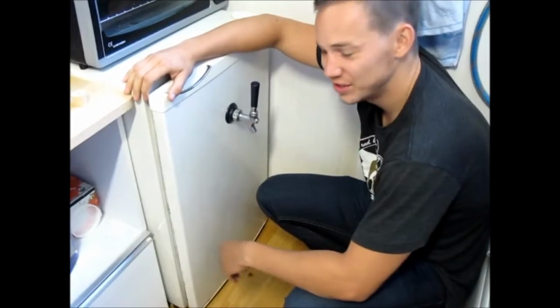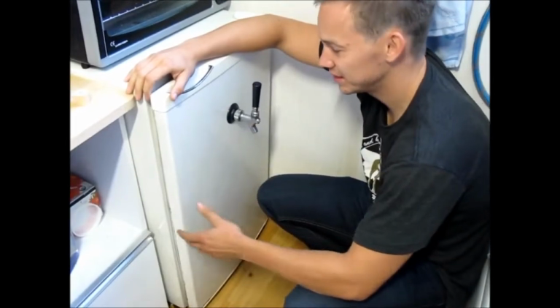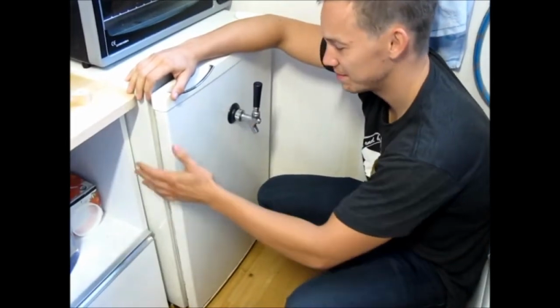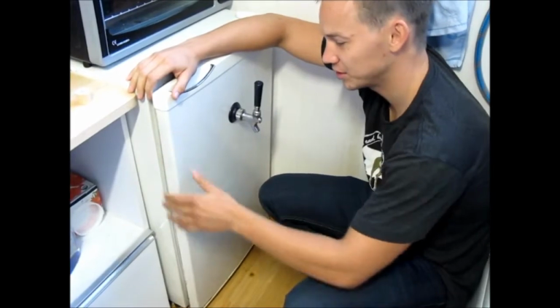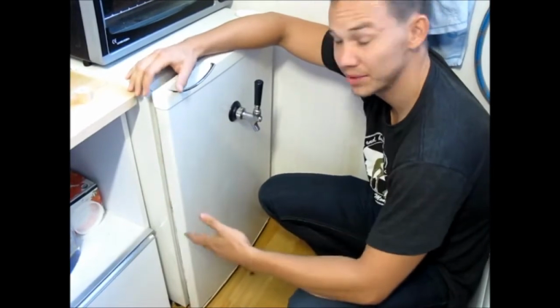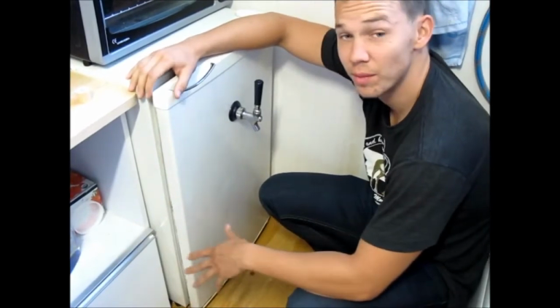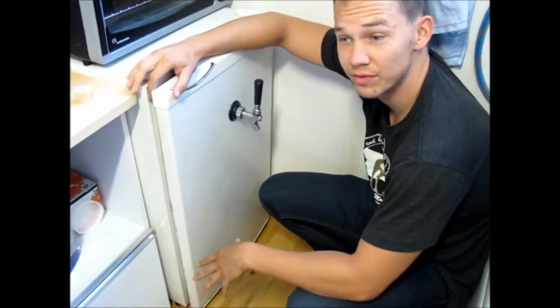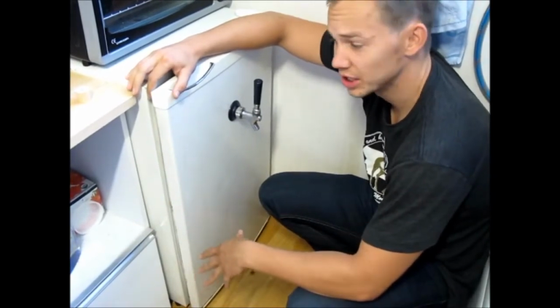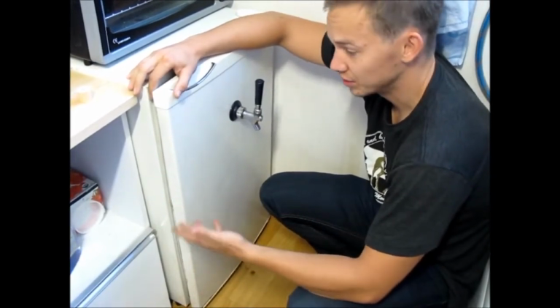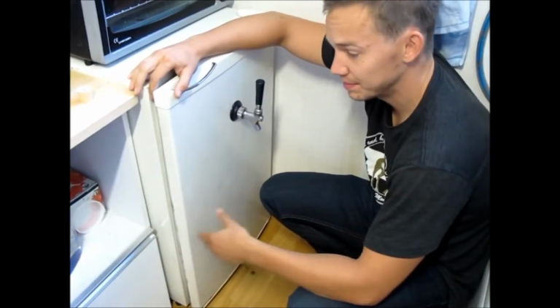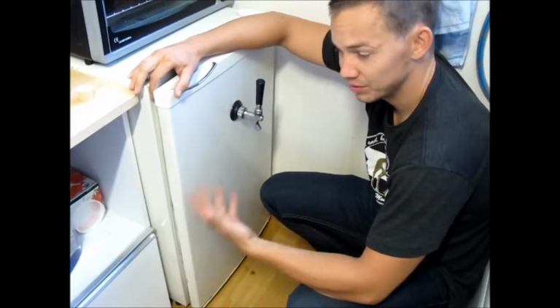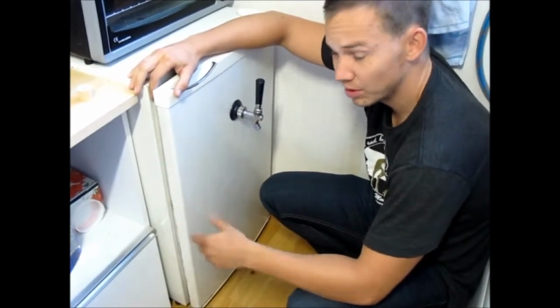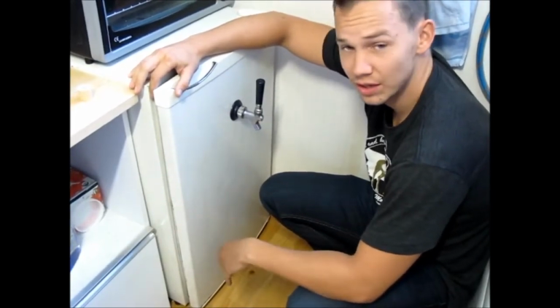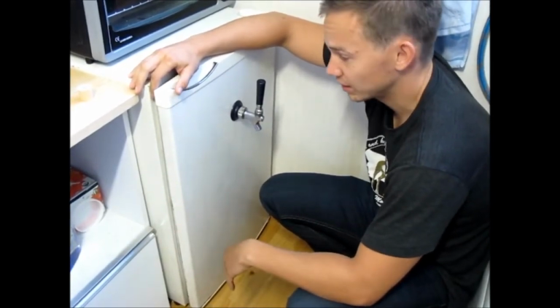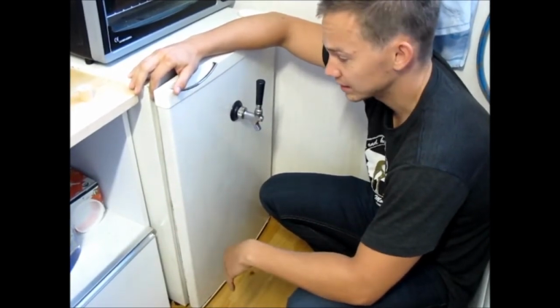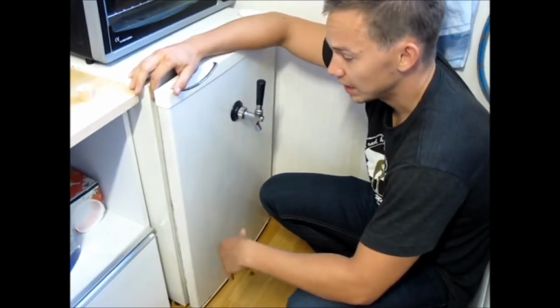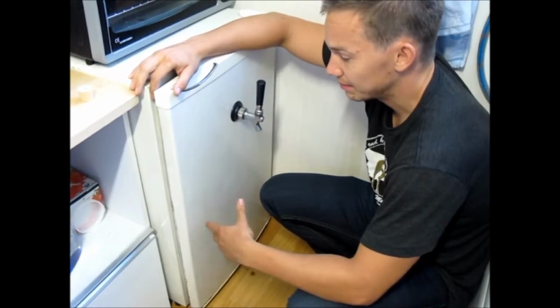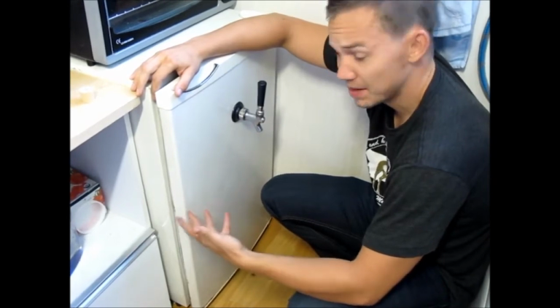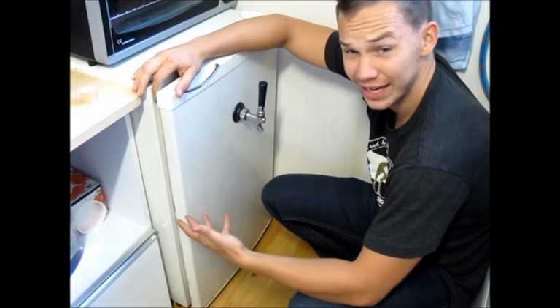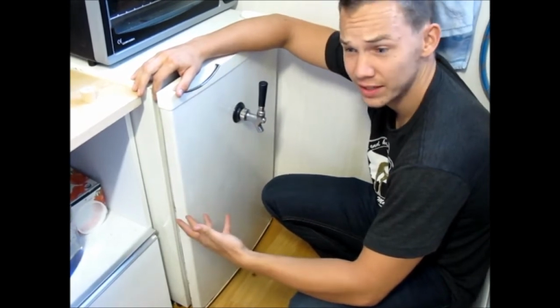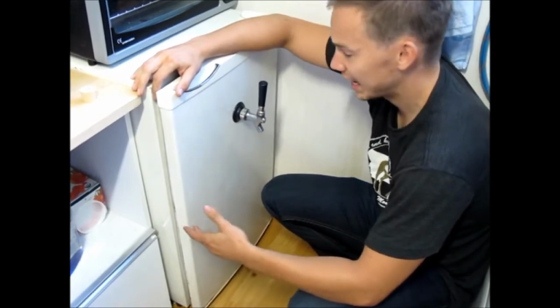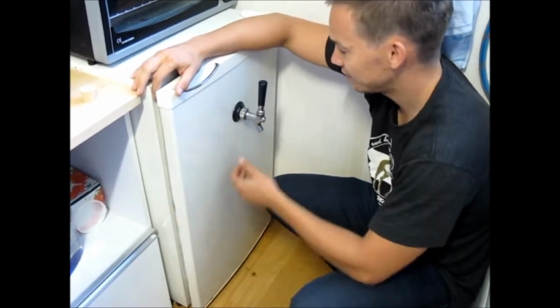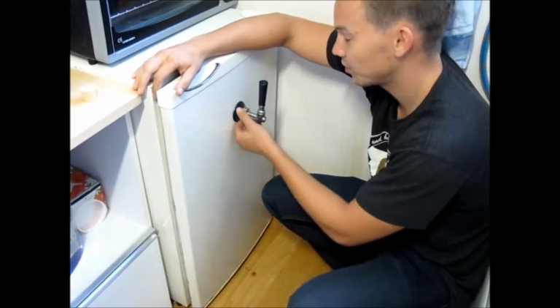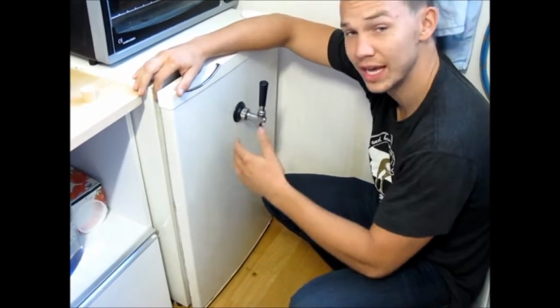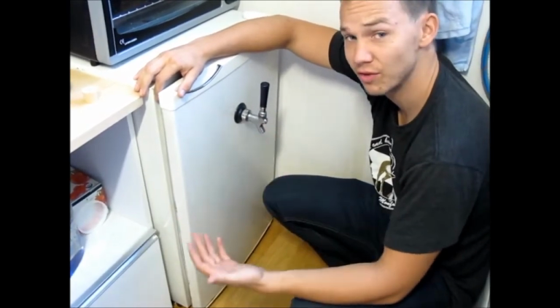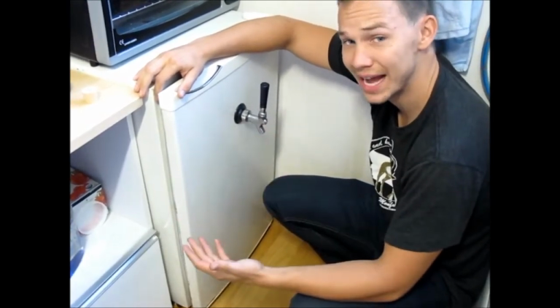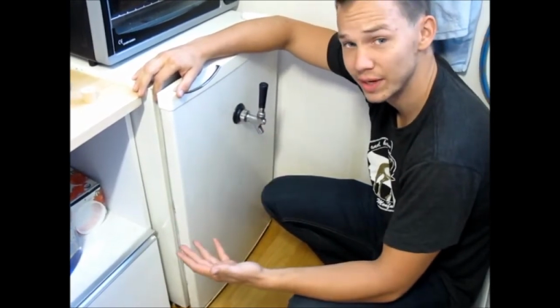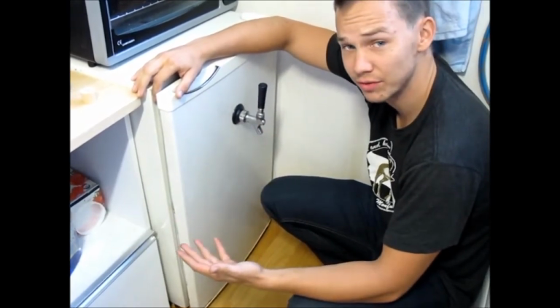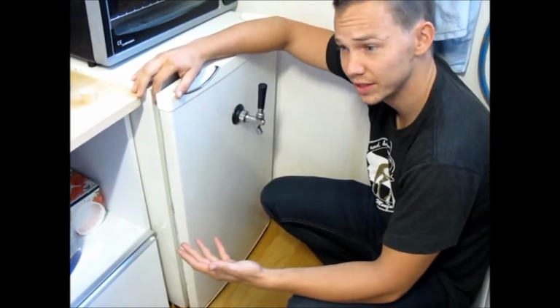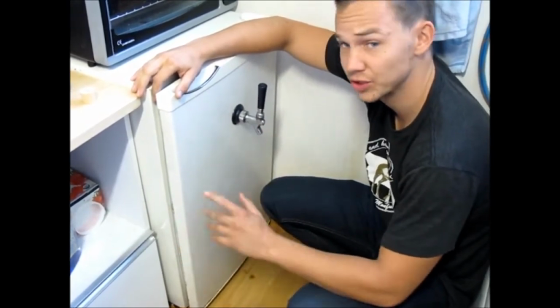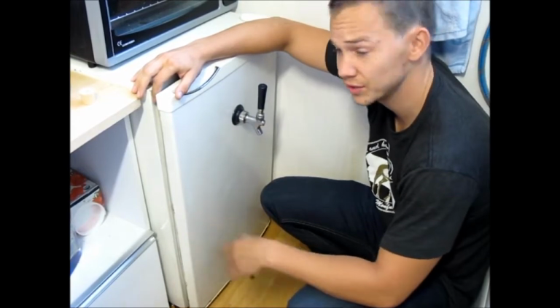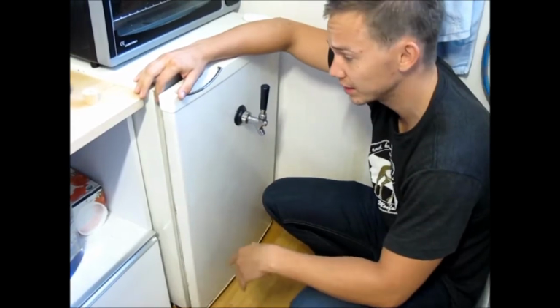As you can see, The Bachelor is simply a dormitory fridge. They're cheap — you can get them all day long on Craigslist. They make great kegerators, and after you're done with them, you can convert them back to a regular refrigerator. I'll show you how to do that later.